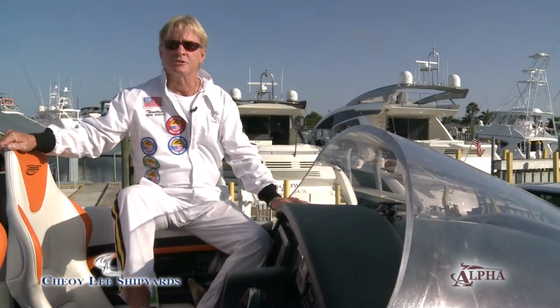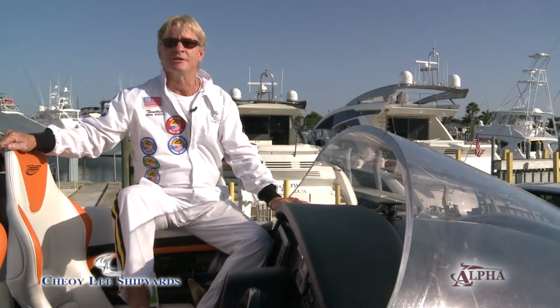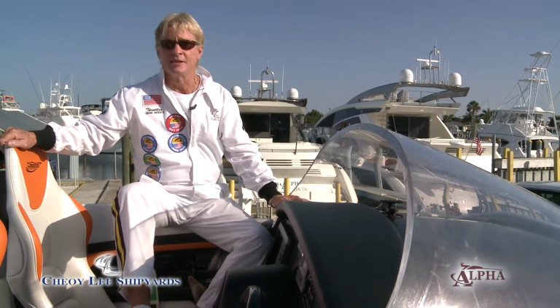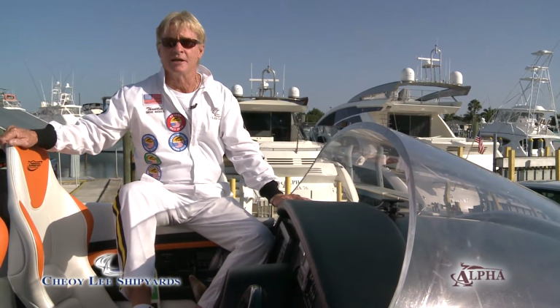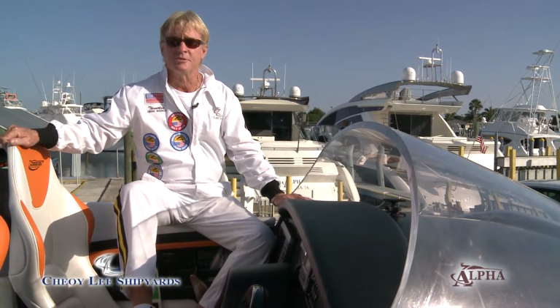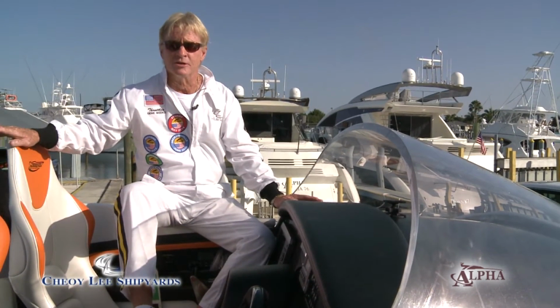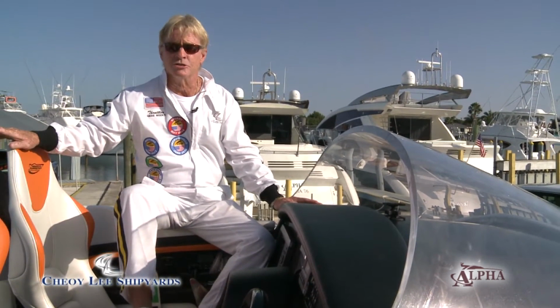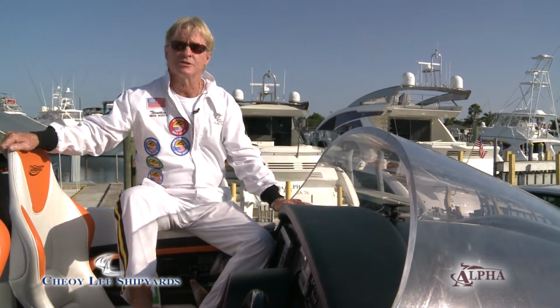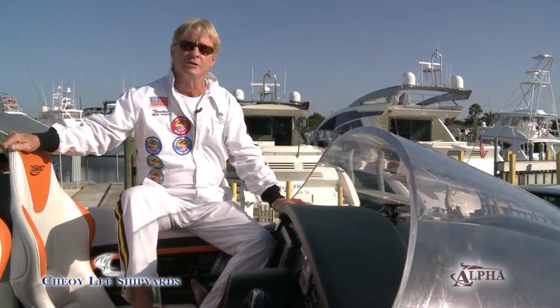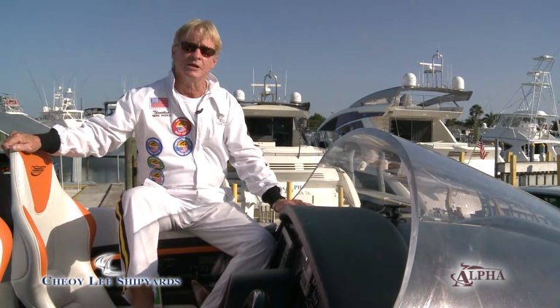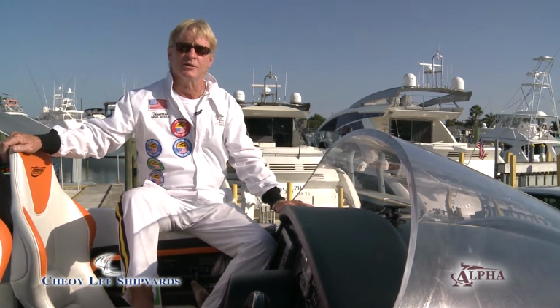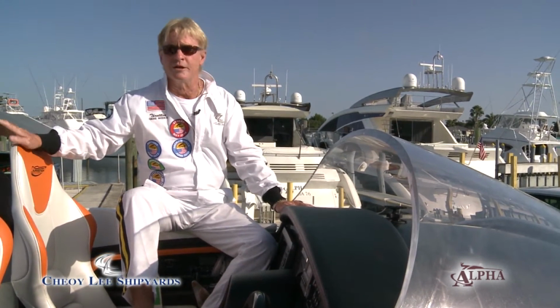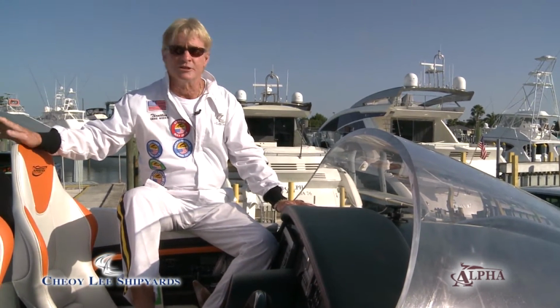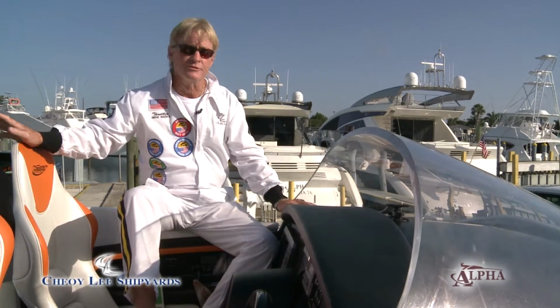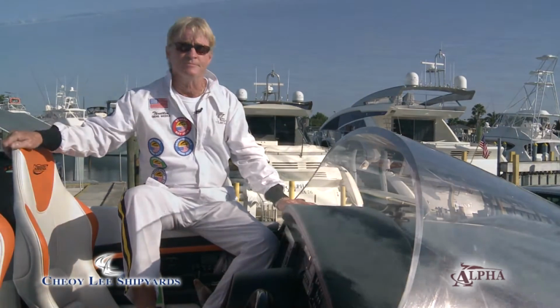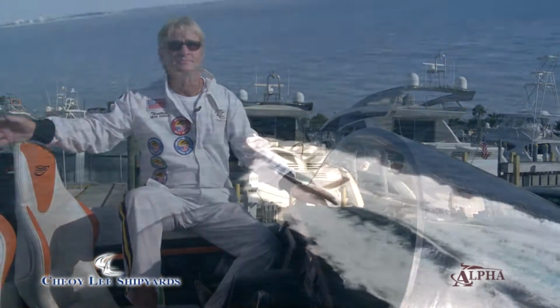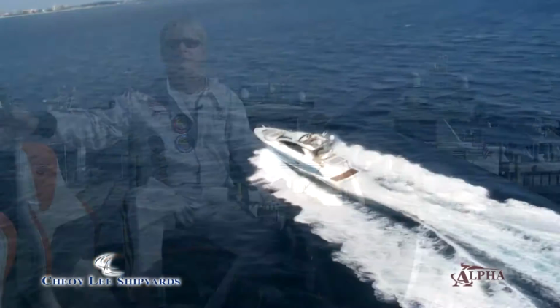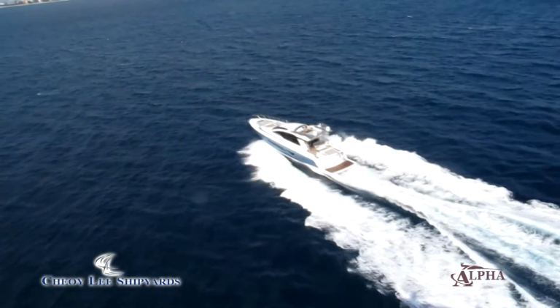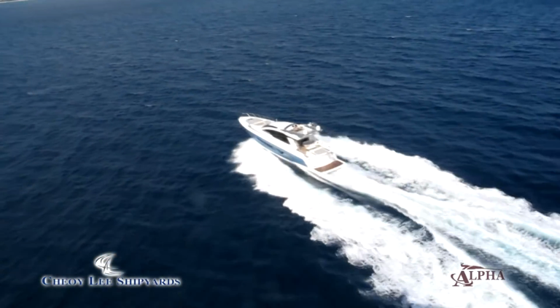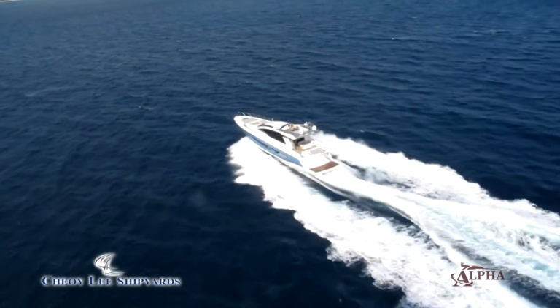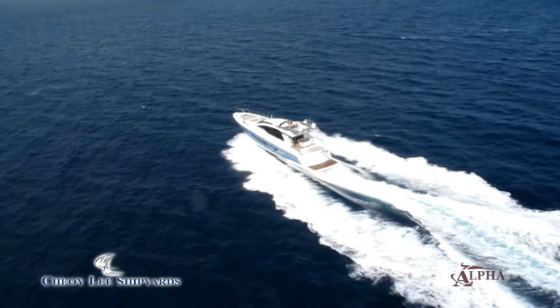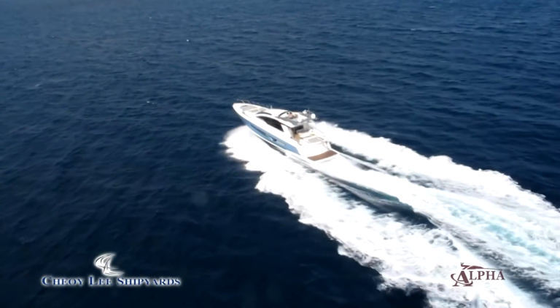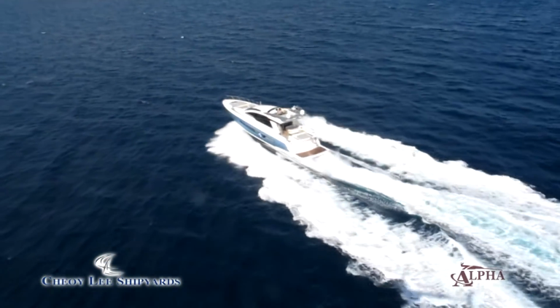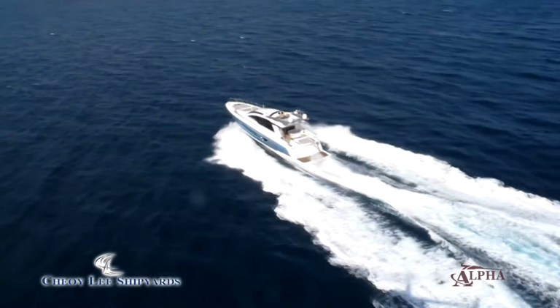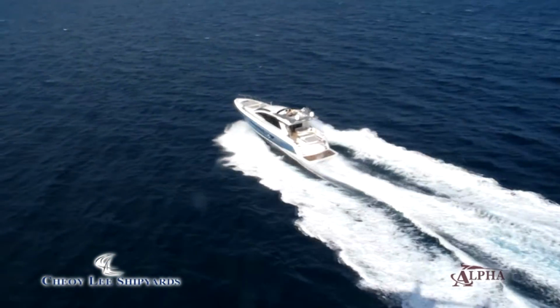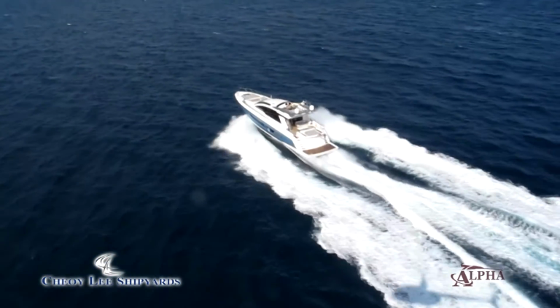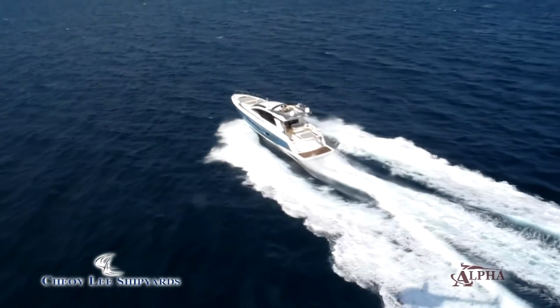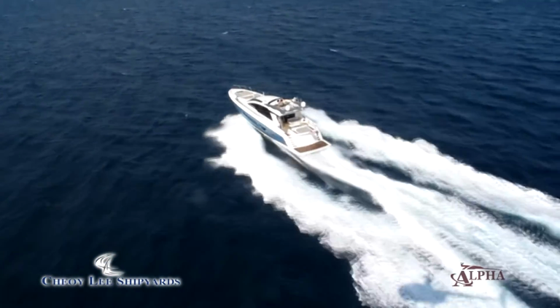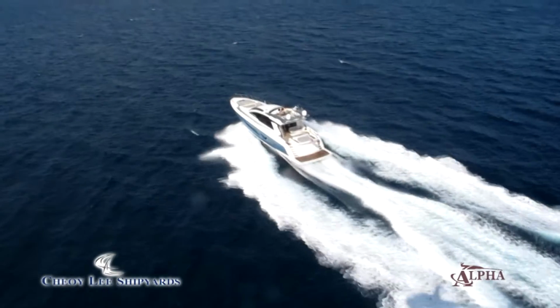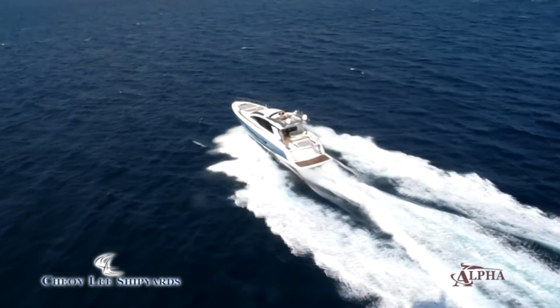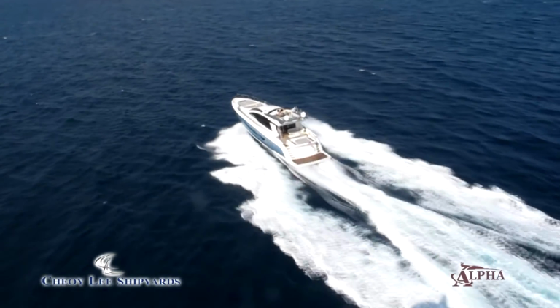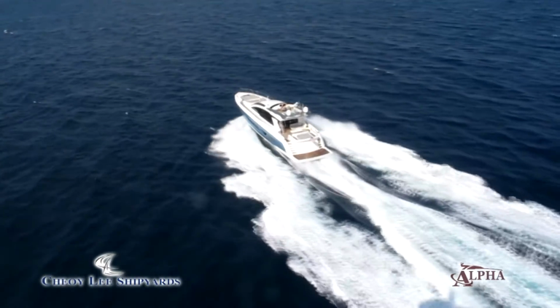So we introduced the Alpha Series, which are very fast yachts but very luxurious. They can run efficiently from 16 knots to 37 knots — you pick your speed, you pick your fuel burn.